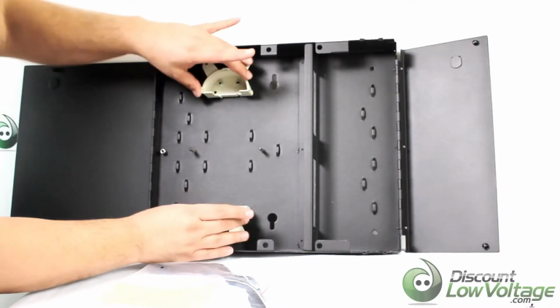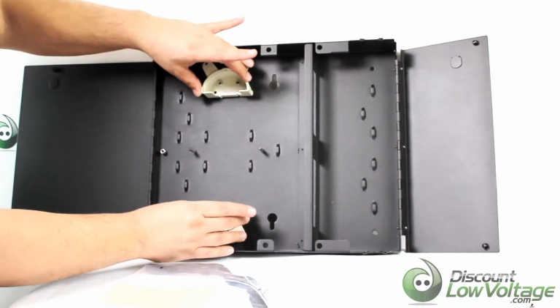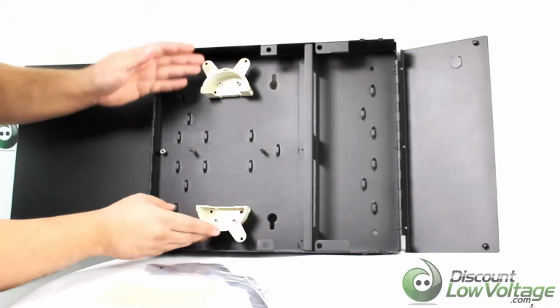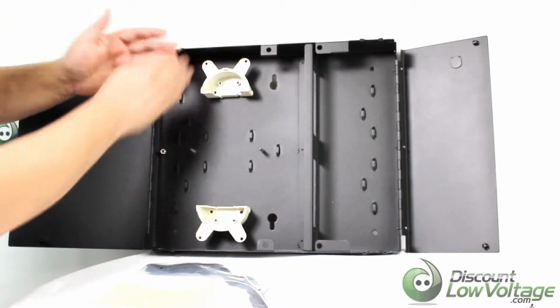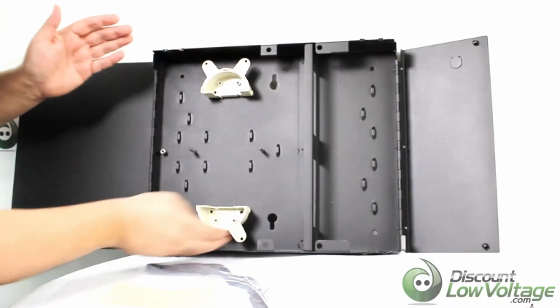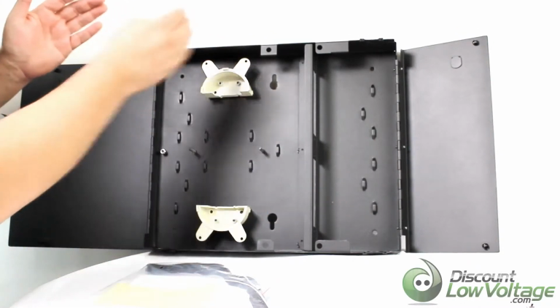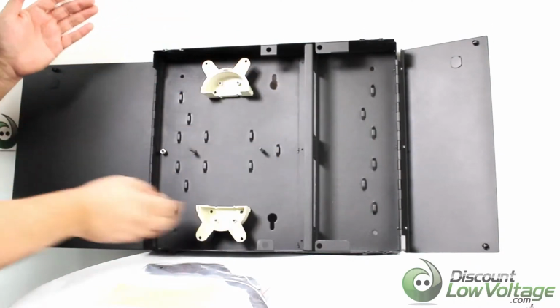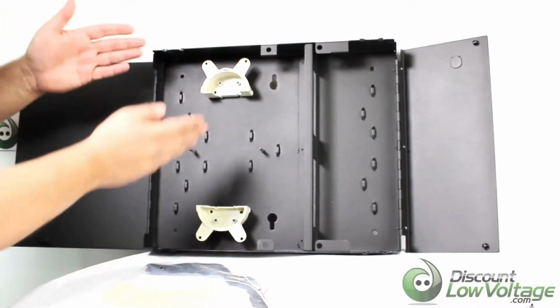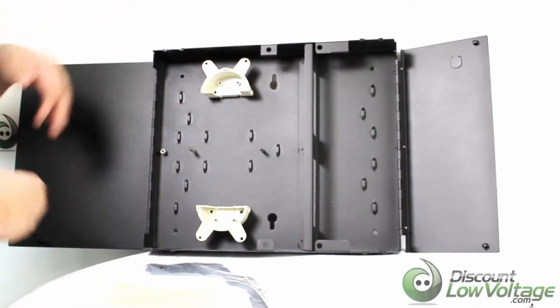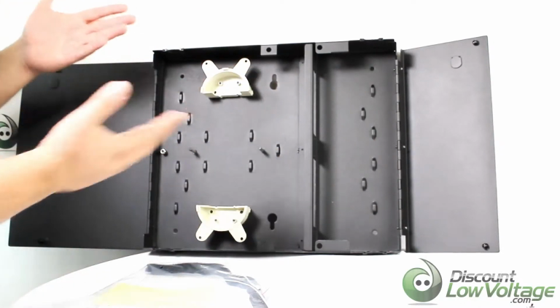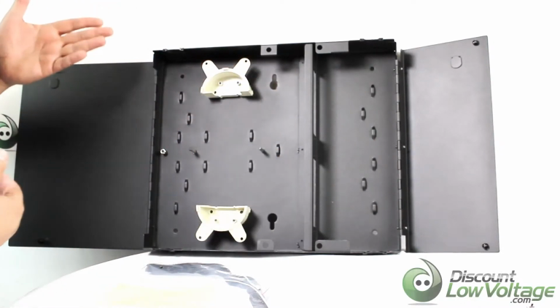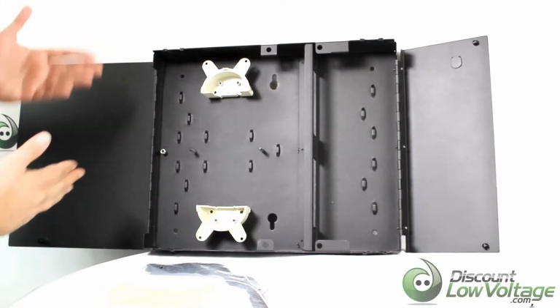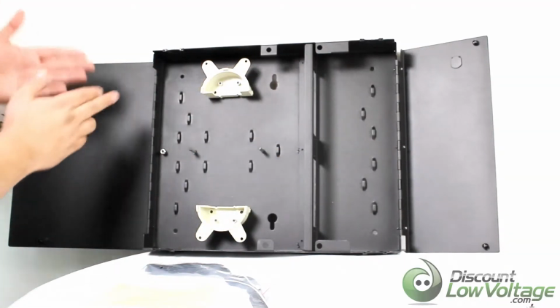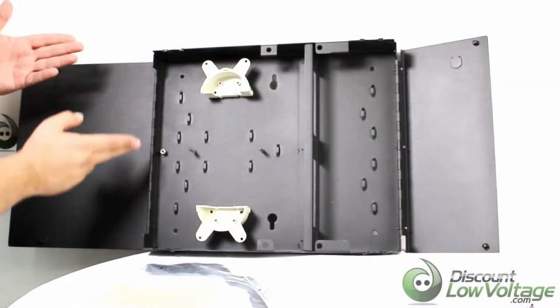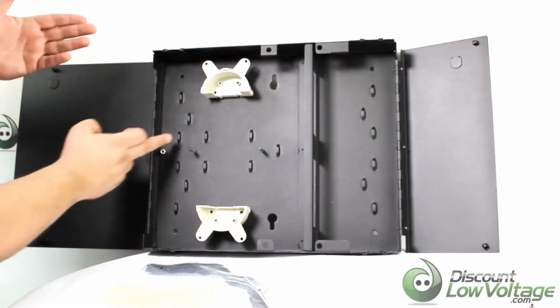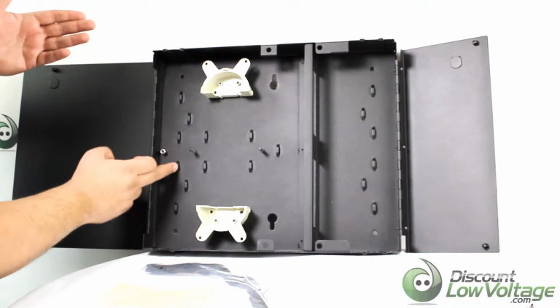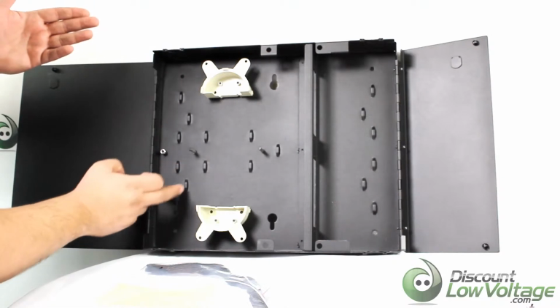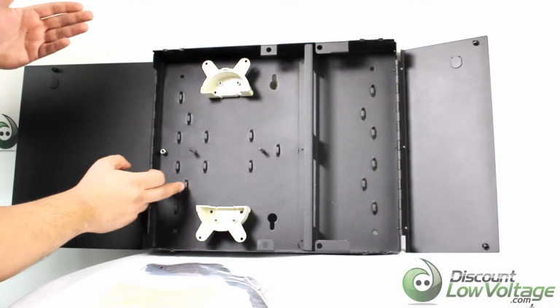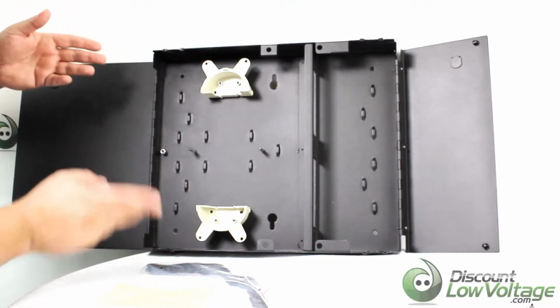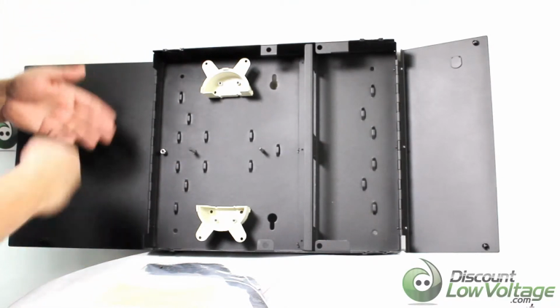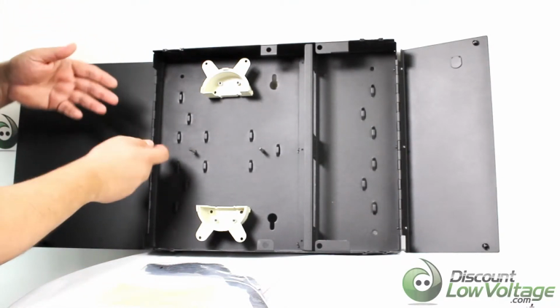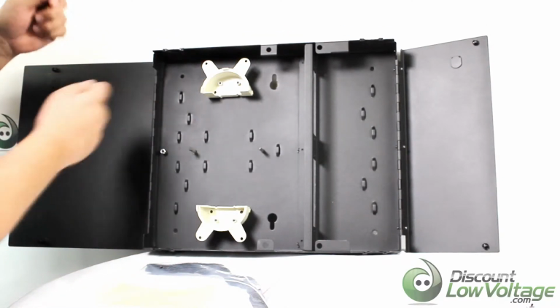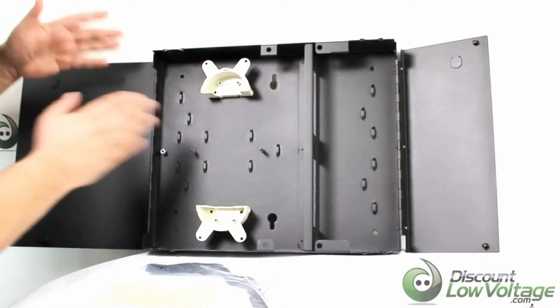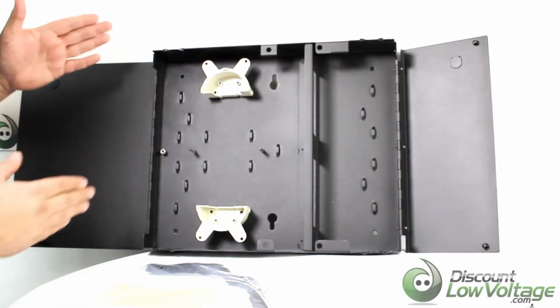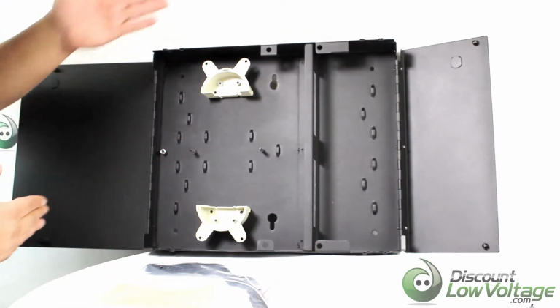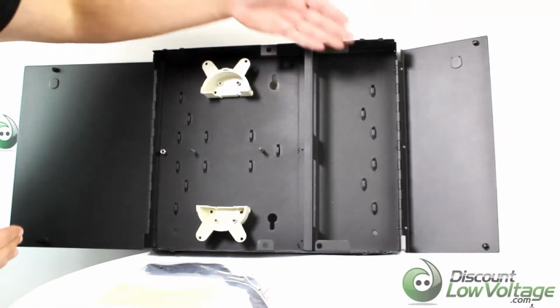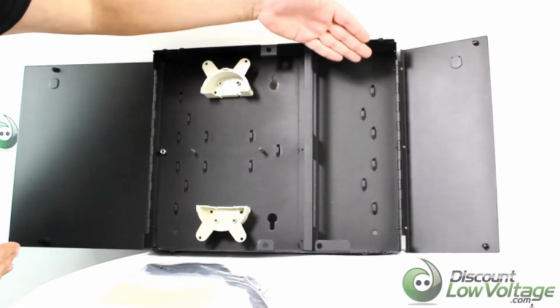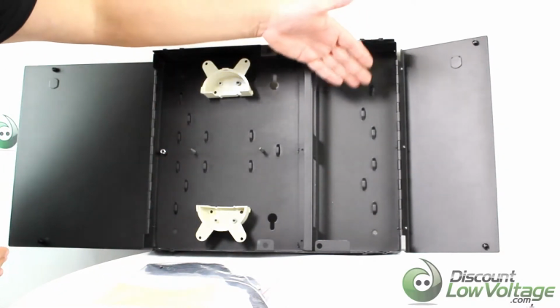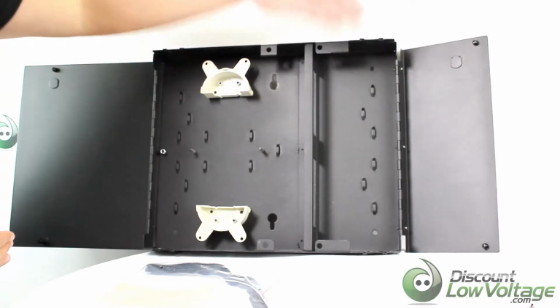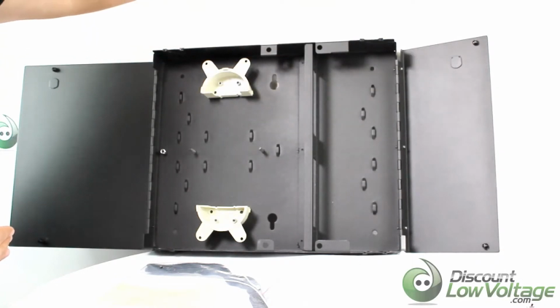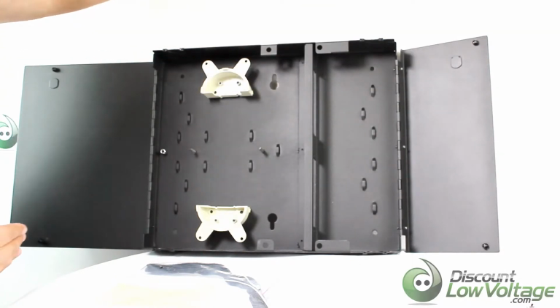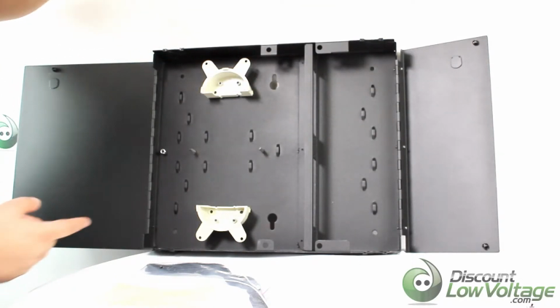You also have a little section here where you can route your cables properly so it doesn't look like a rat's nest. There are some notches right here where you can add cable ties to keep everything nice and neat on both sides.